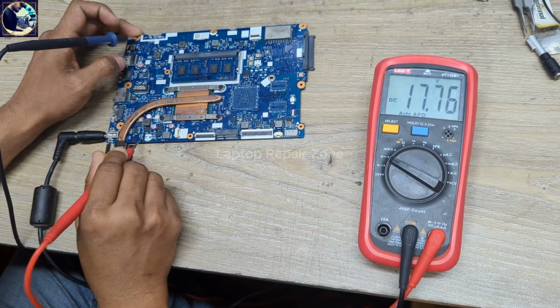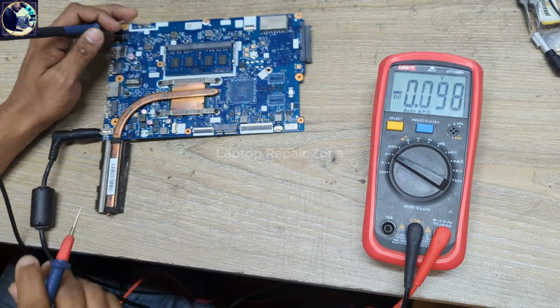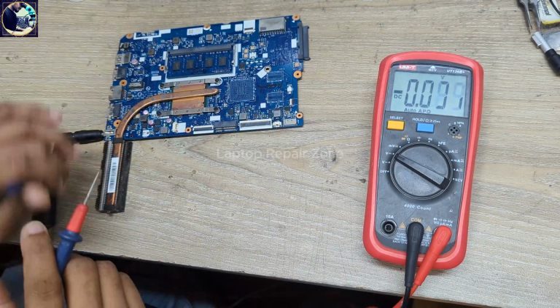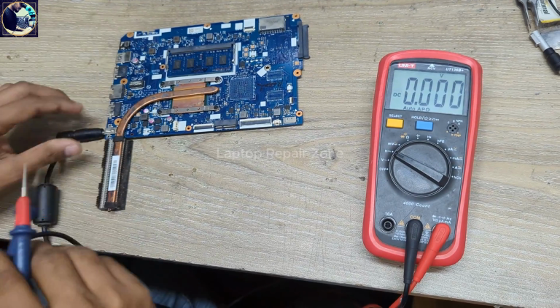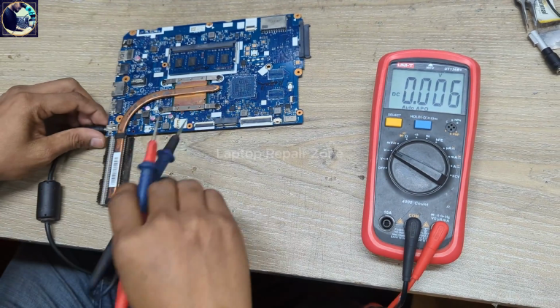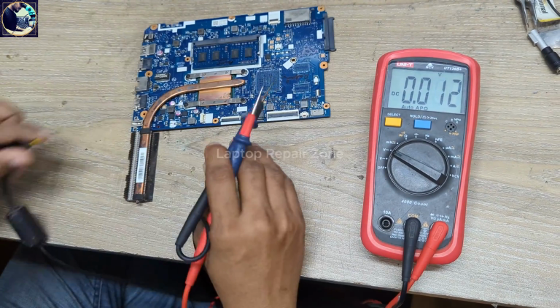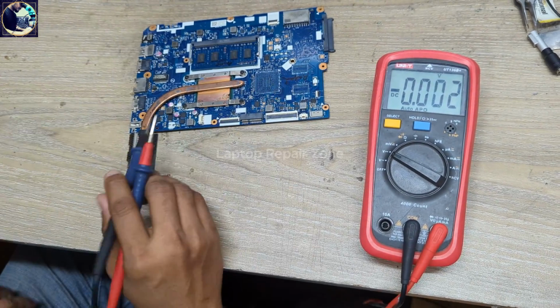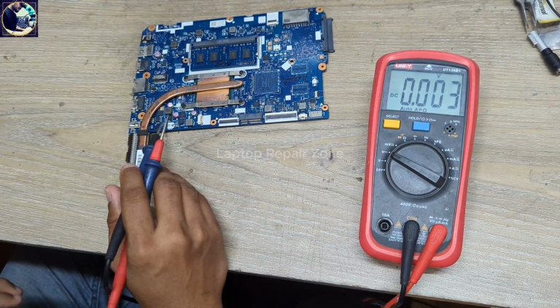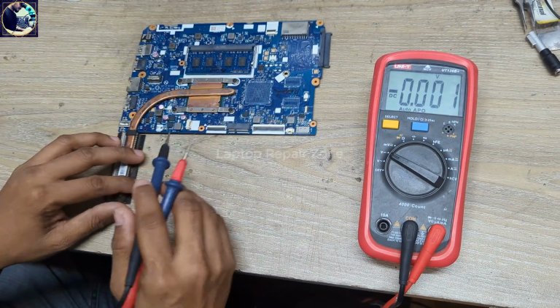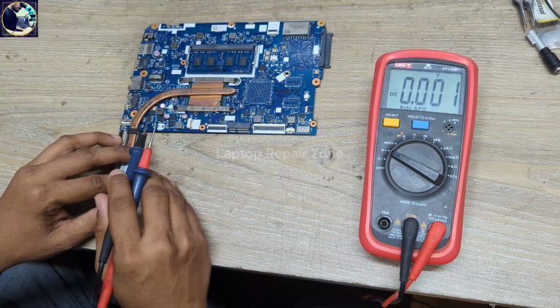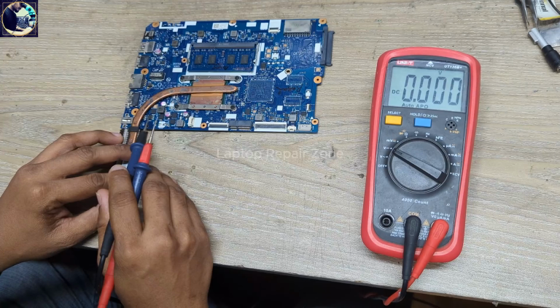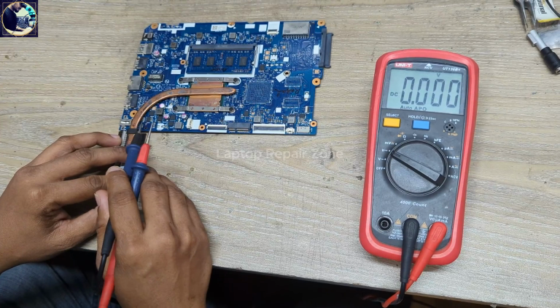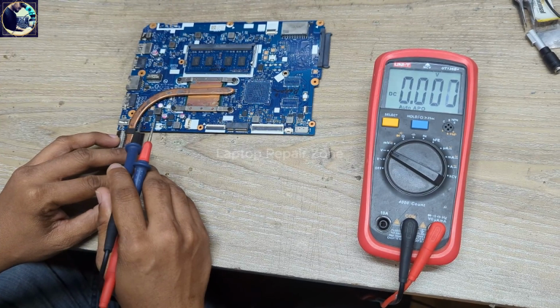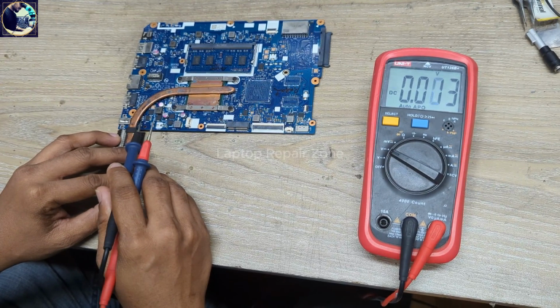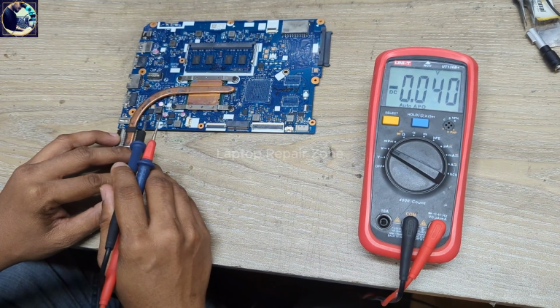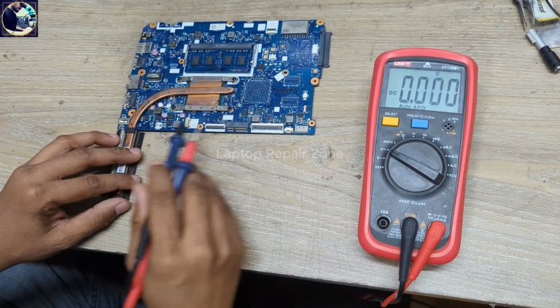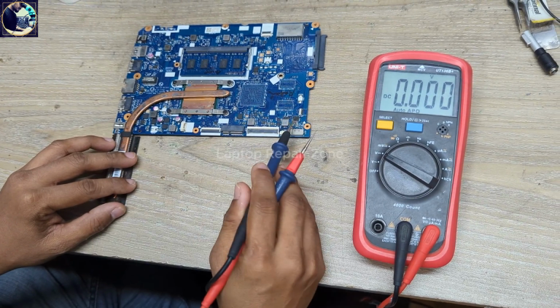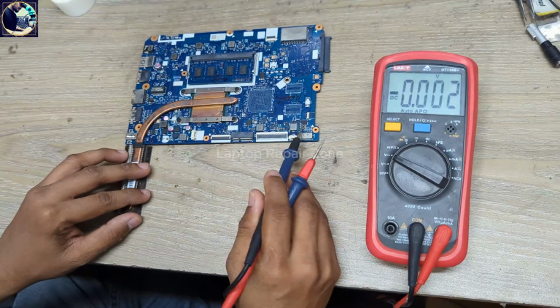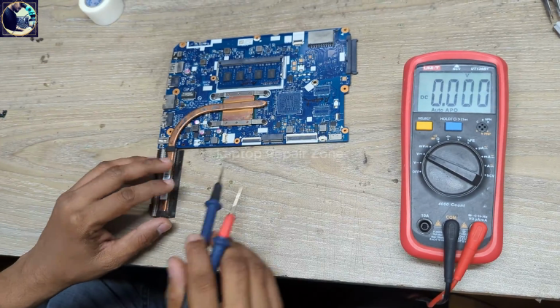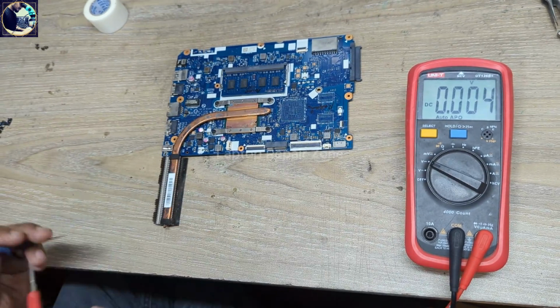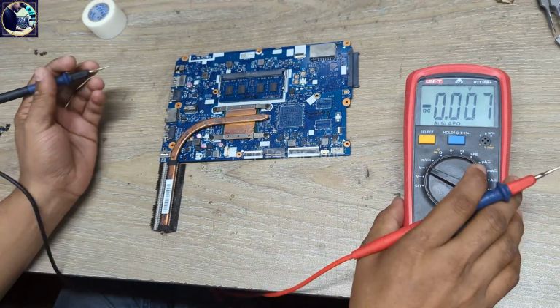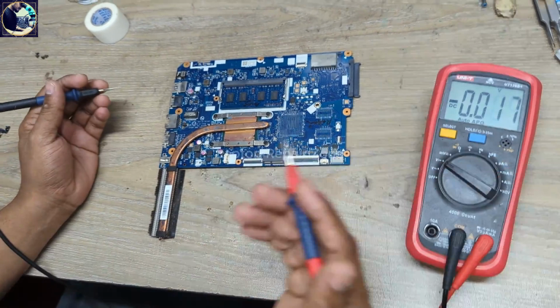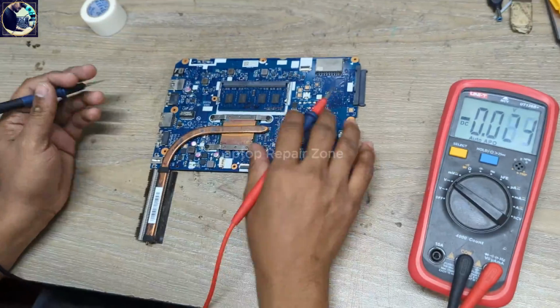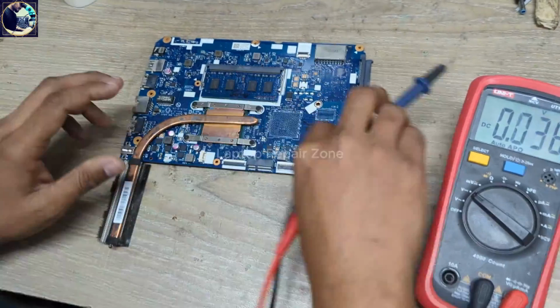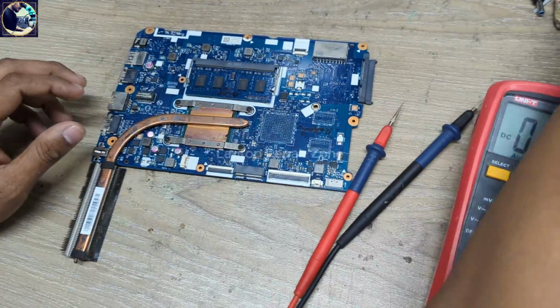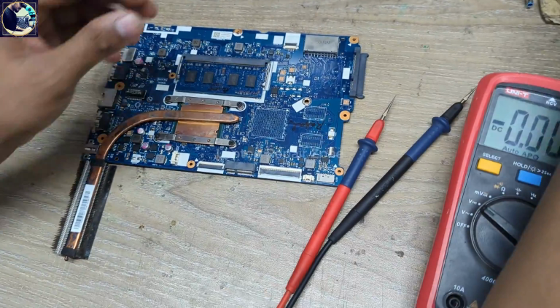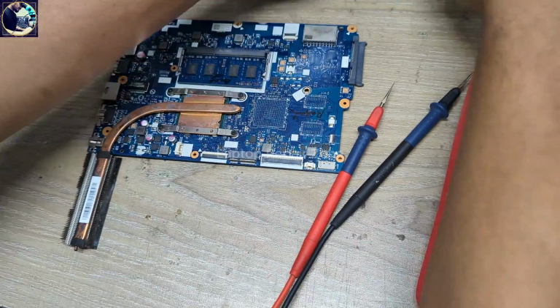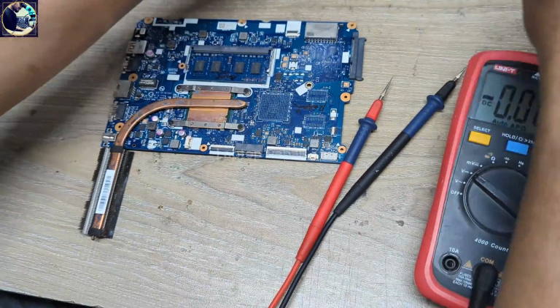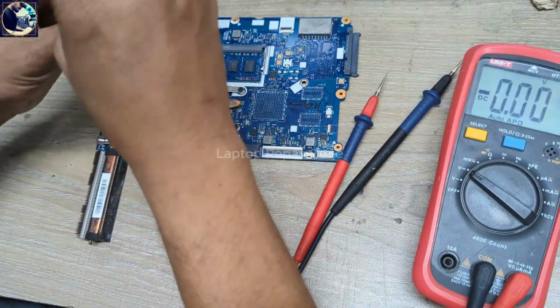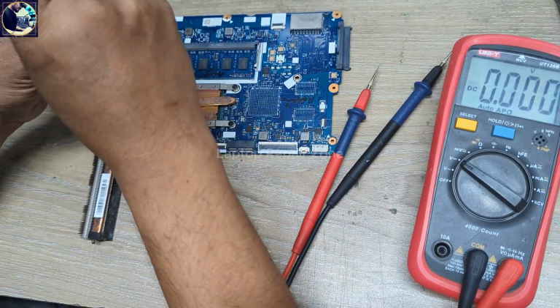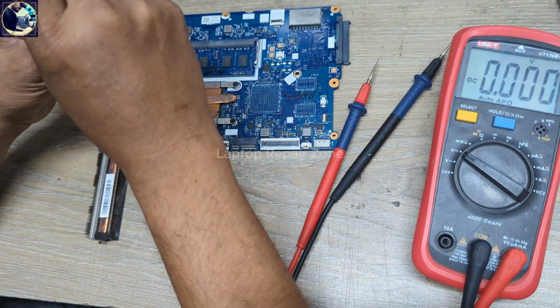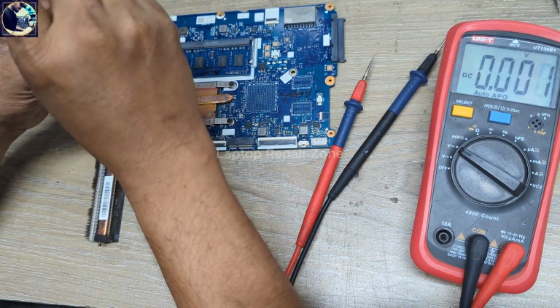In this case, I will first check these three MOSFETs — this is the first MOSFET, second MOSFET, and this is the third MOSFET. Let me open this heat sink.